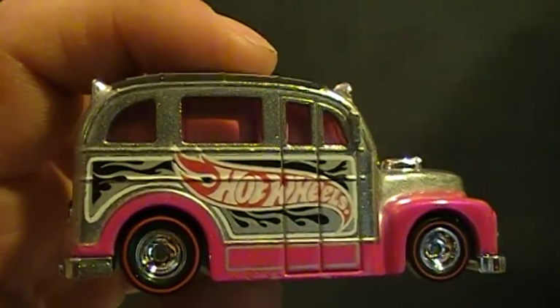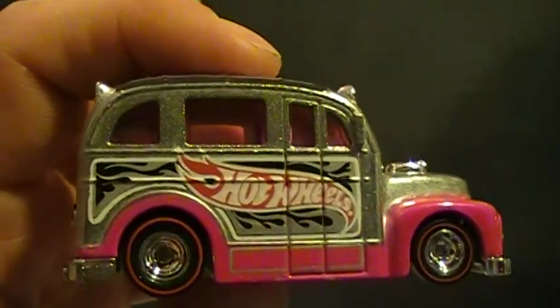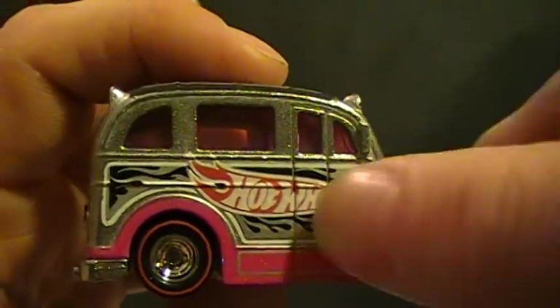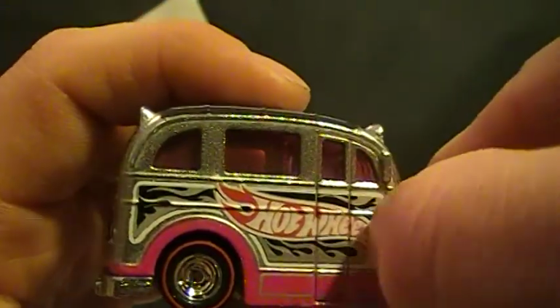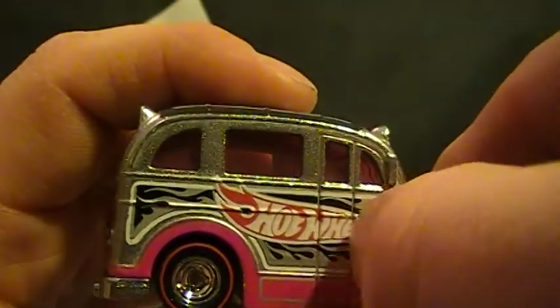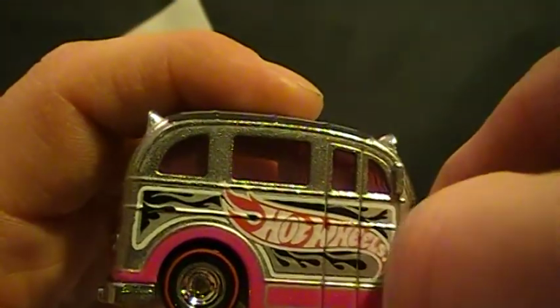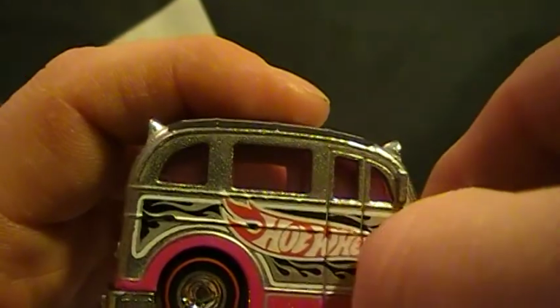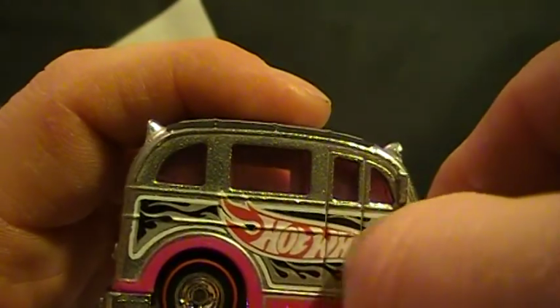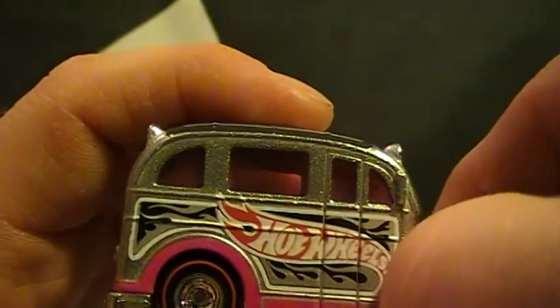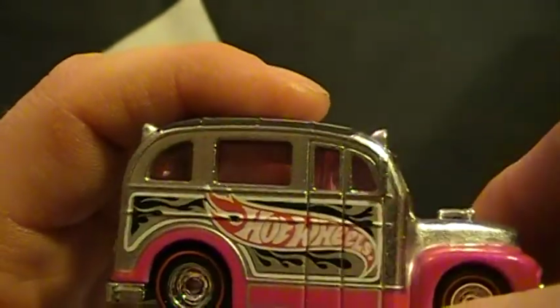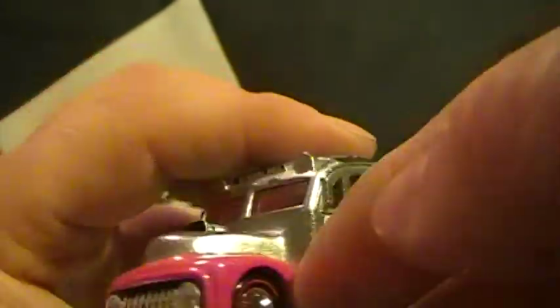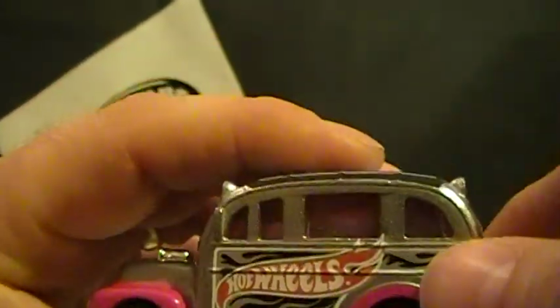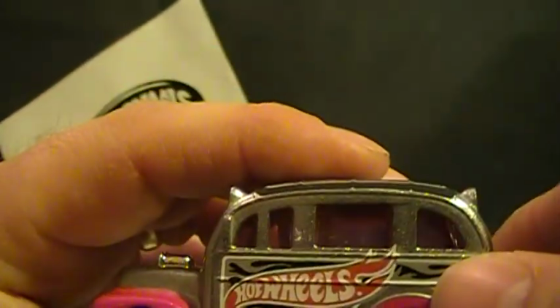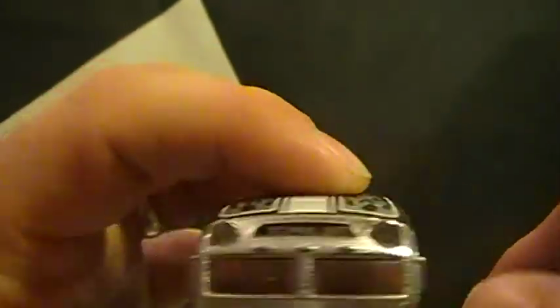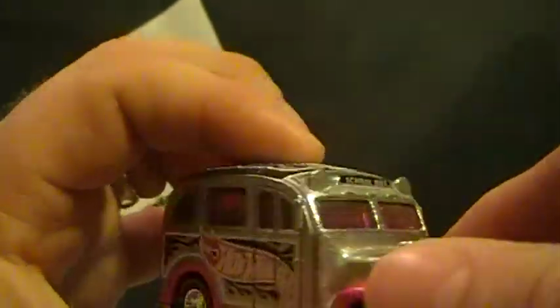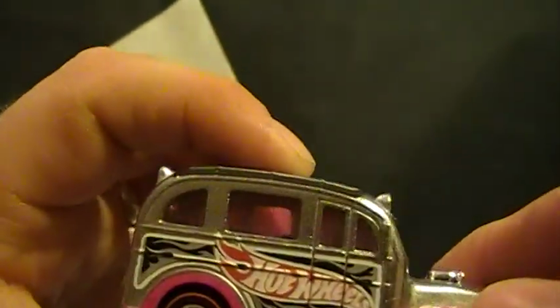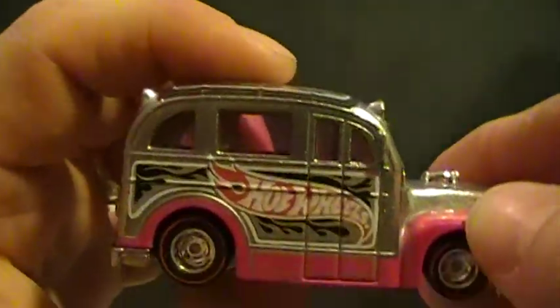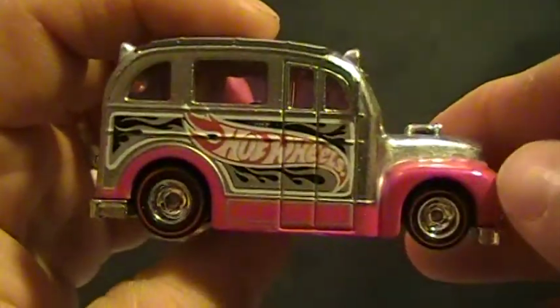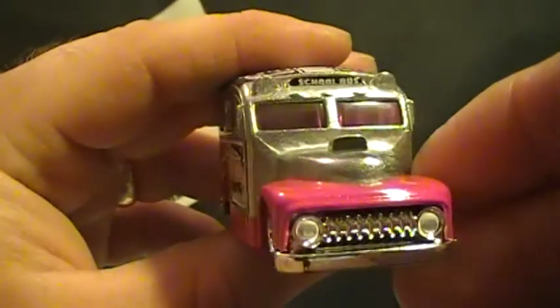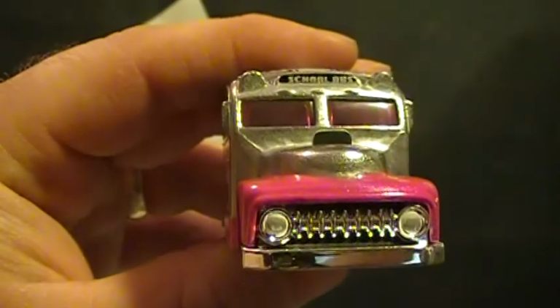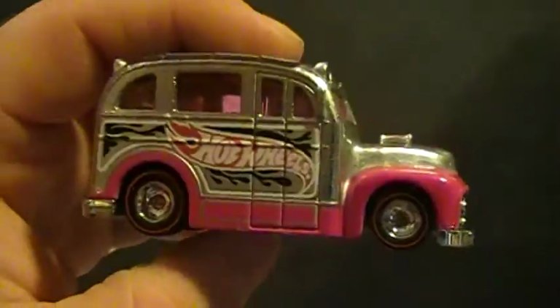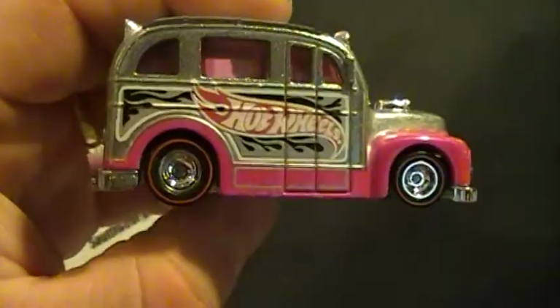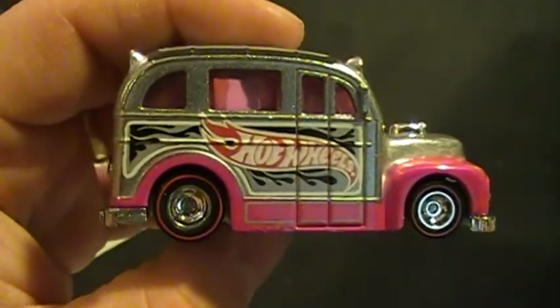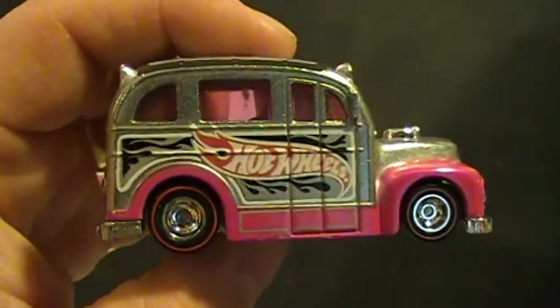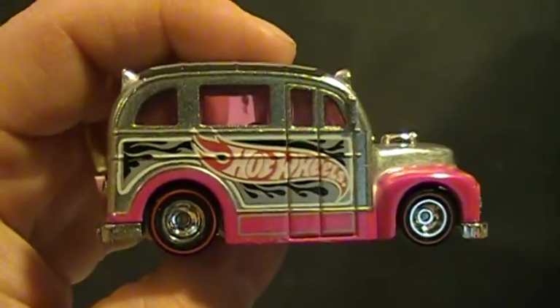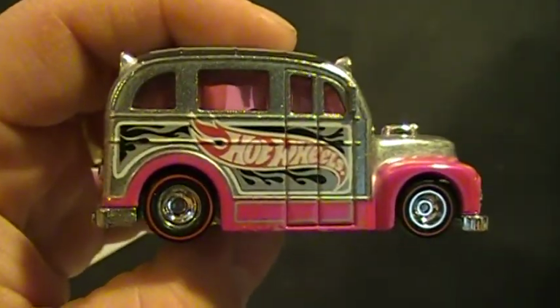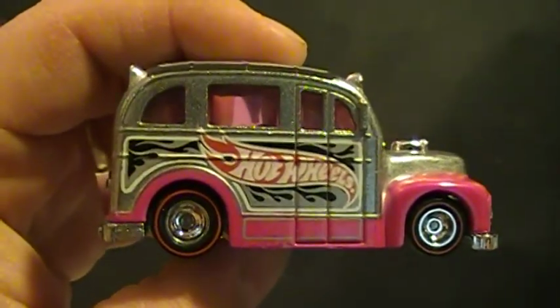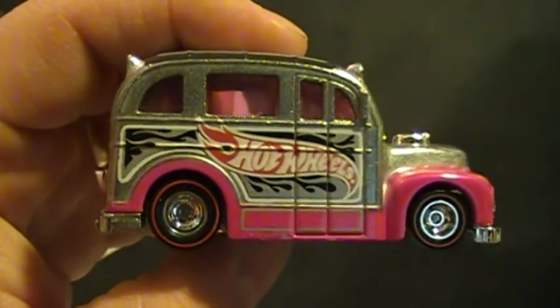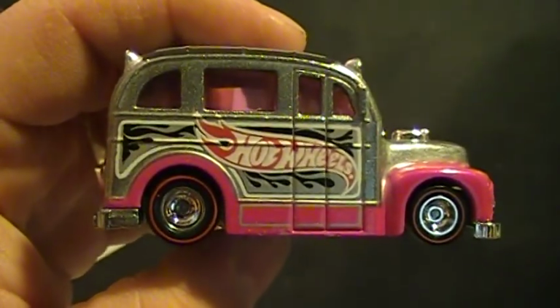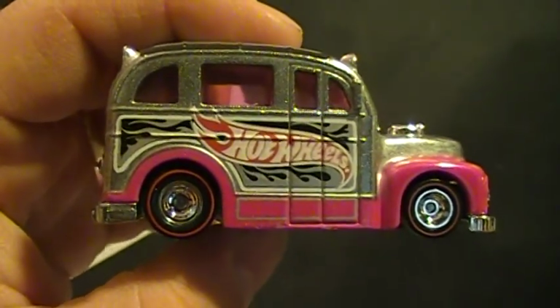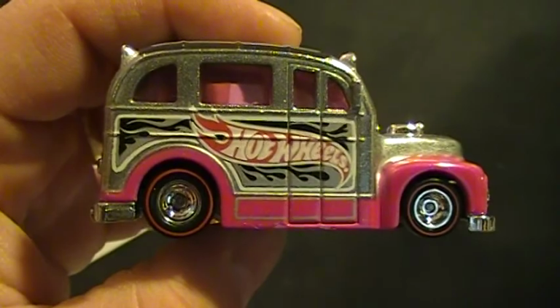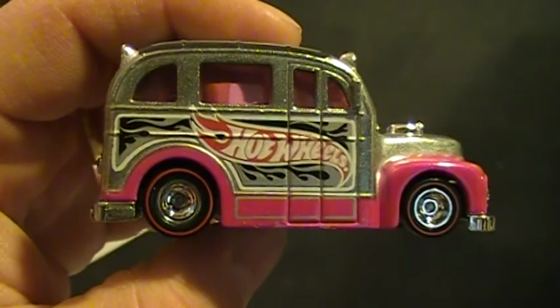But I like the car doors, the bus doors. All right guys, what do you think? Comments? Questions? Maybe I can answer them, maybe I can't. Who knows? Thanks guys. Thanks for watching.